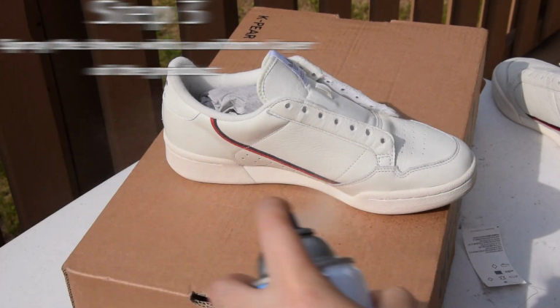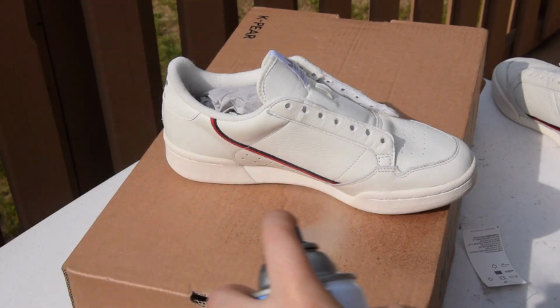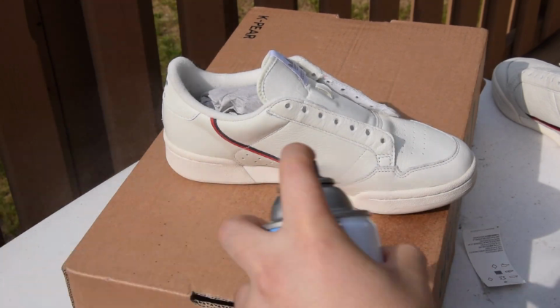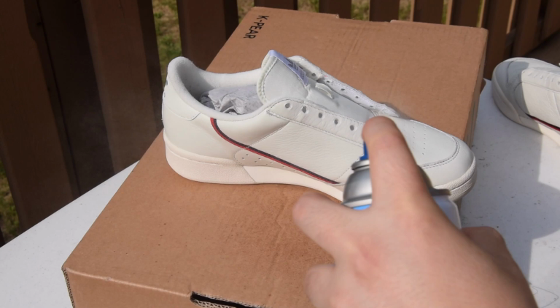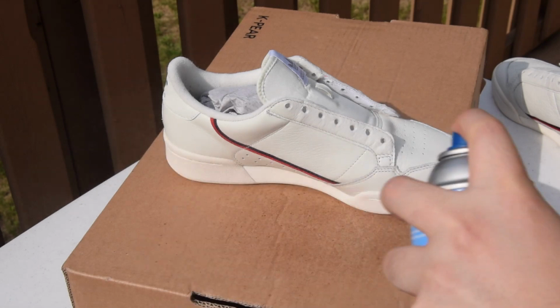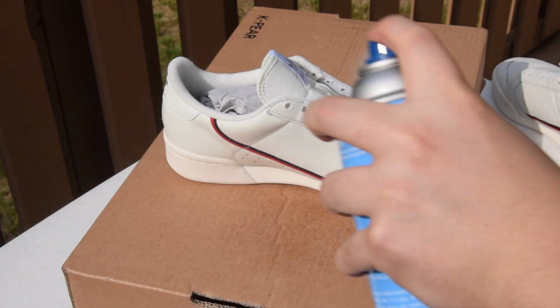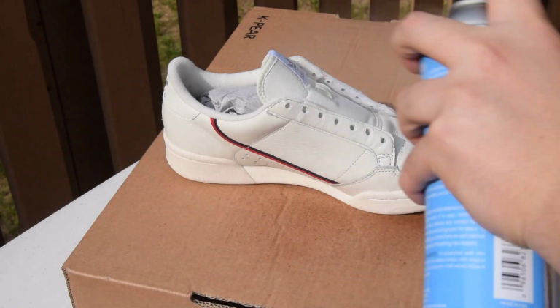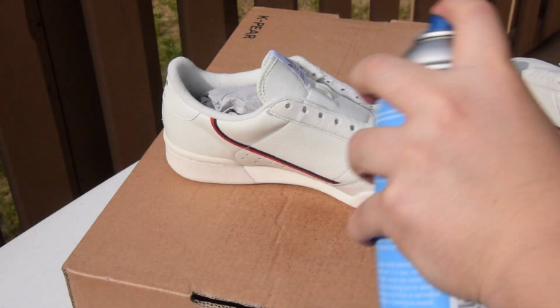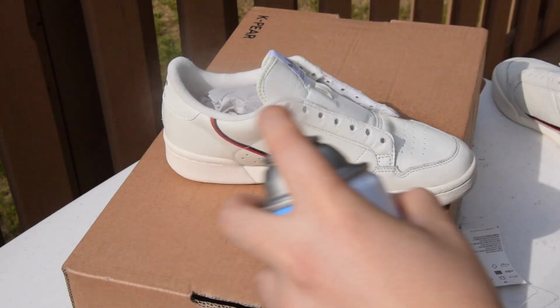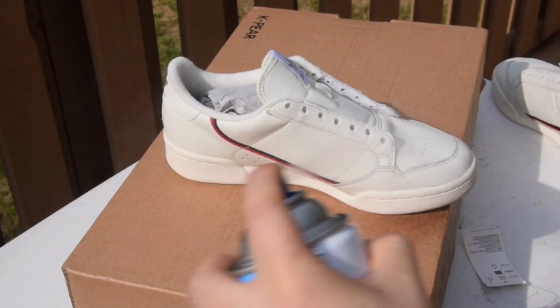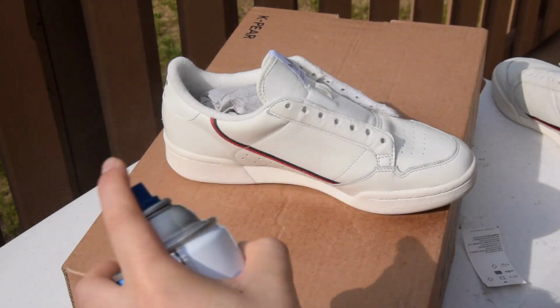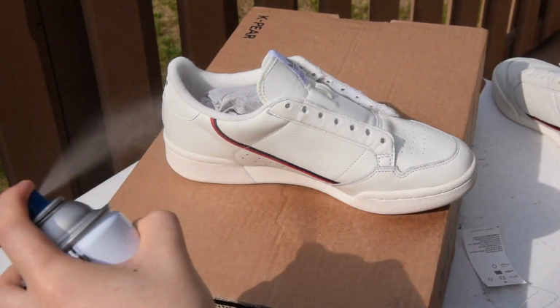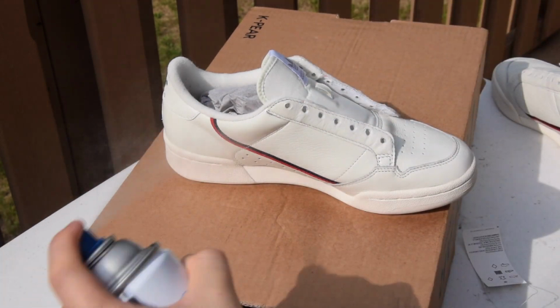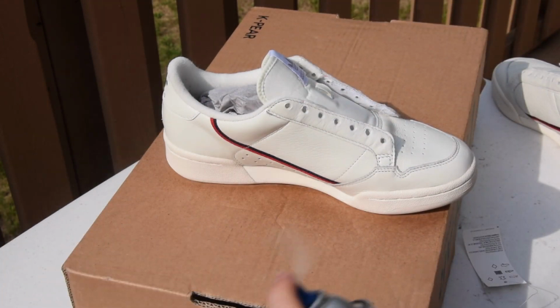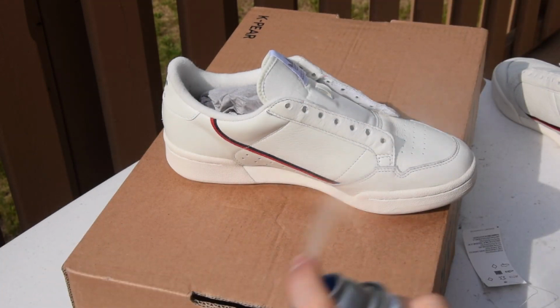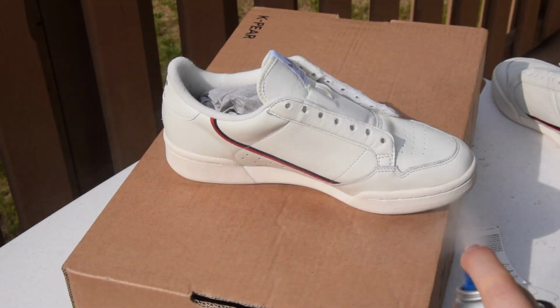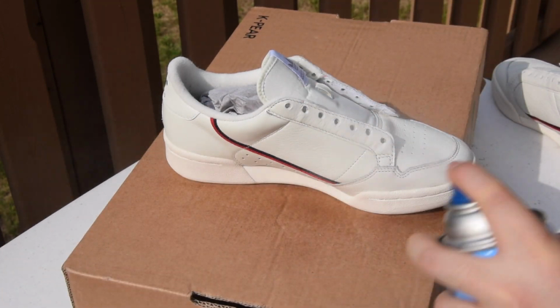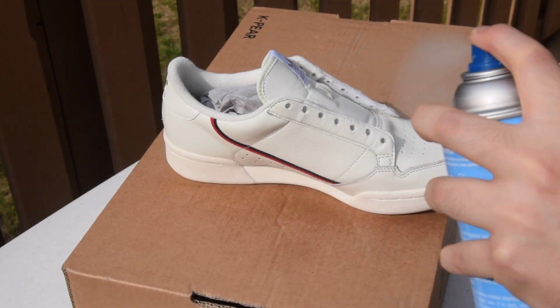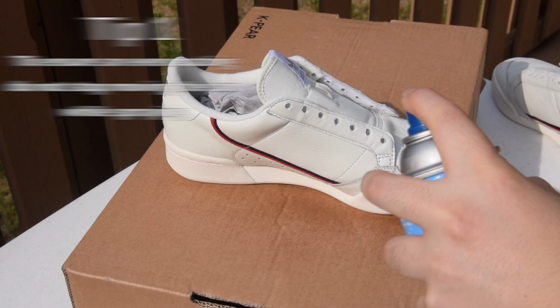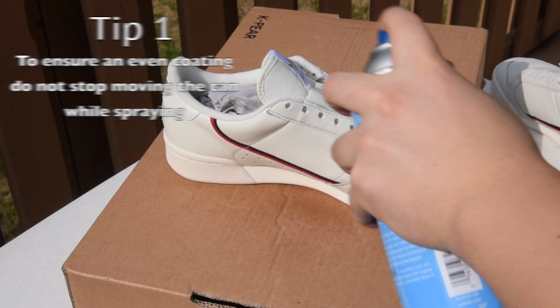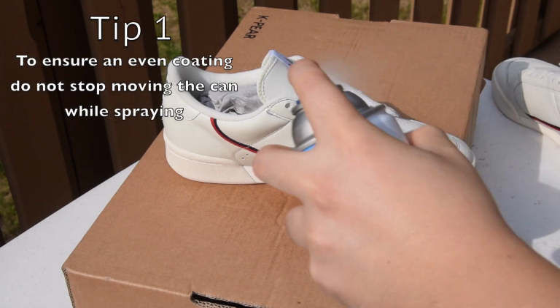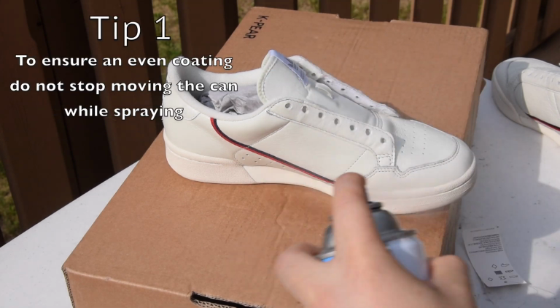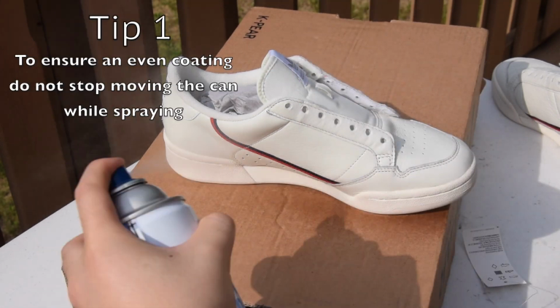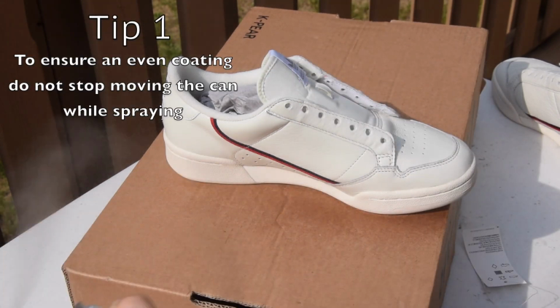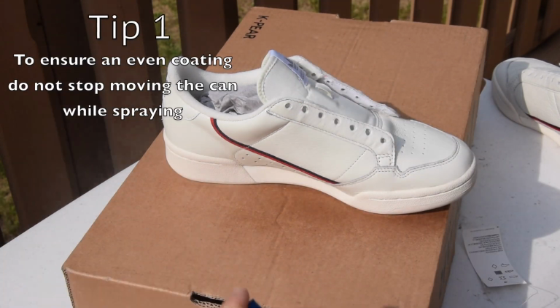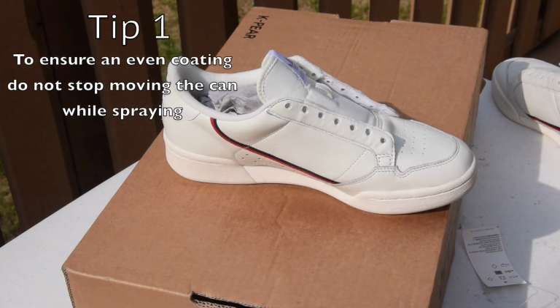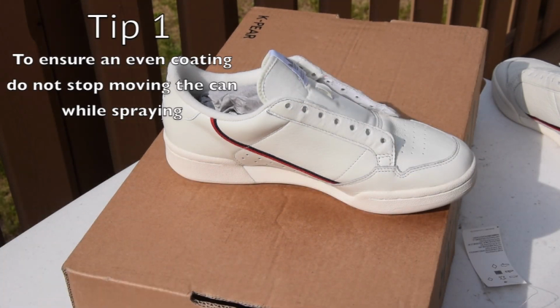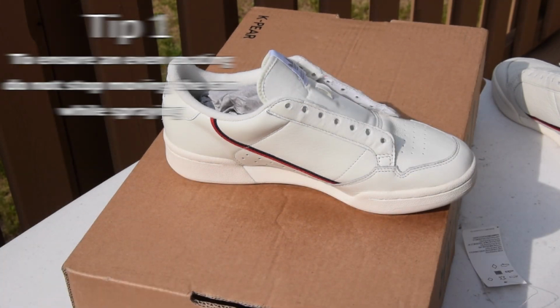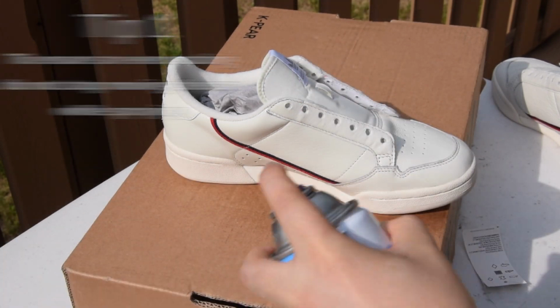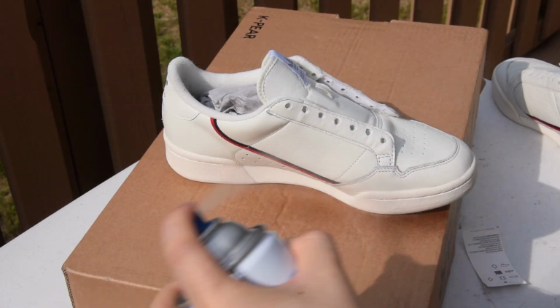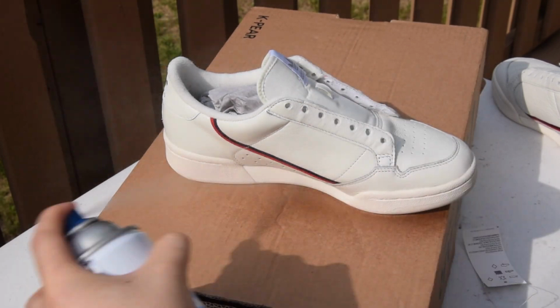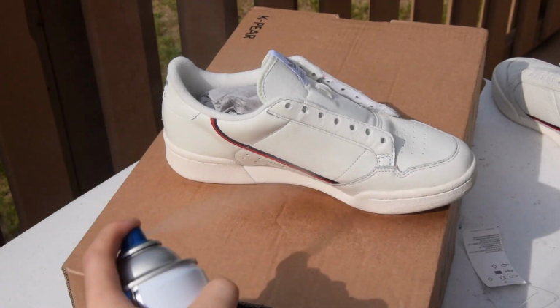While I spray, I make sure to stay about six inches away from the shoe and never stop moving the can. The shoe can get wet and what's under it can get wet, but you don't want the shoe dripping with the product.